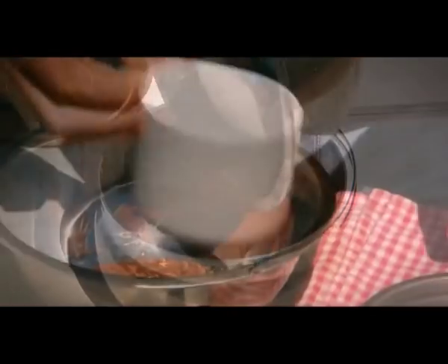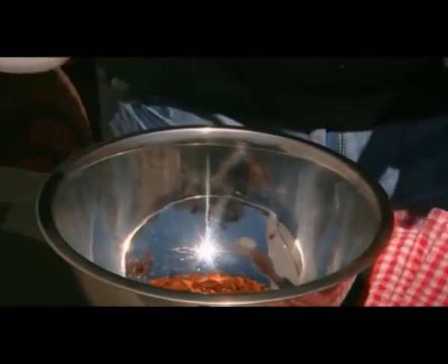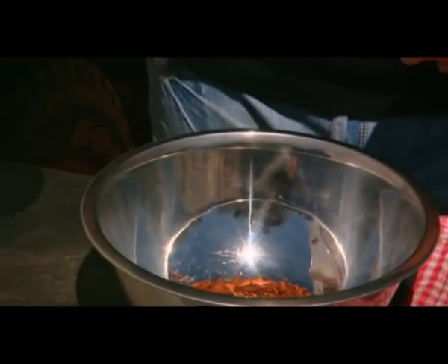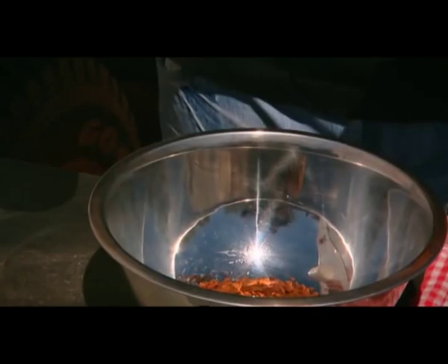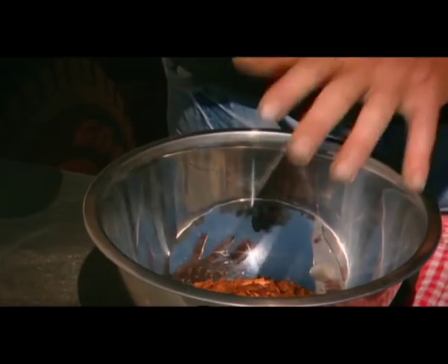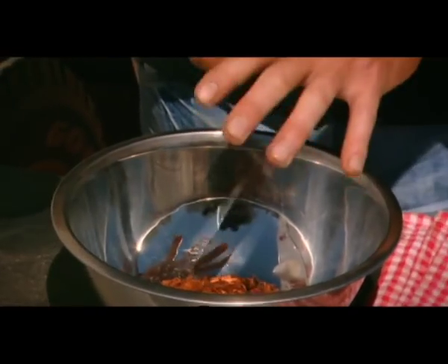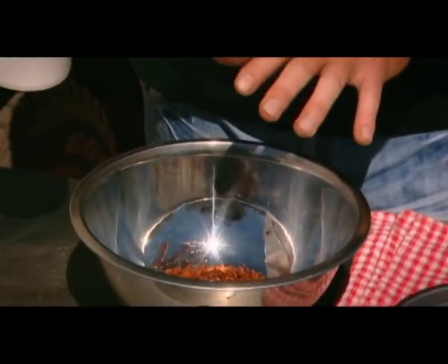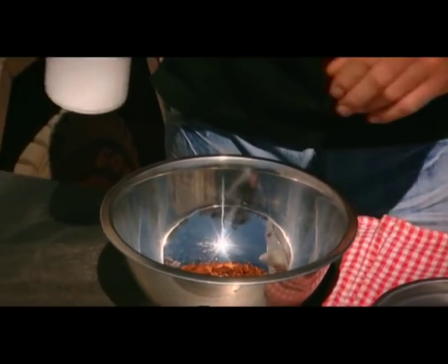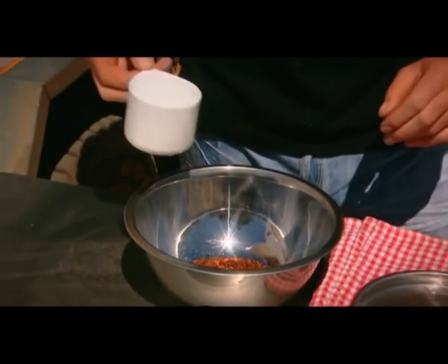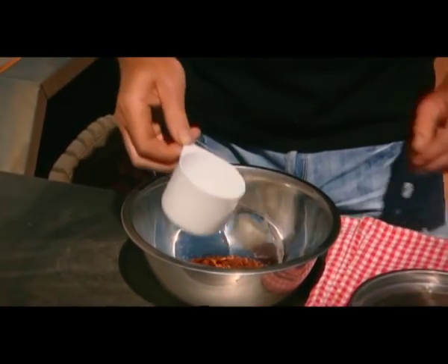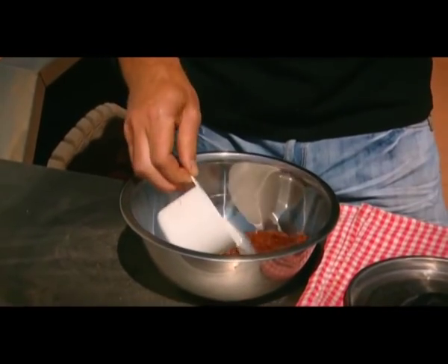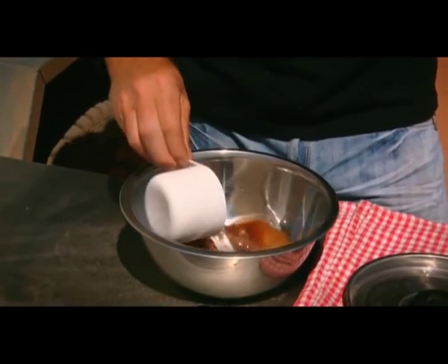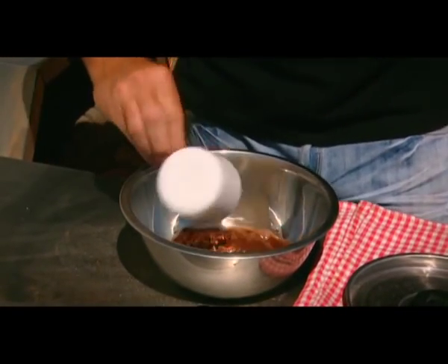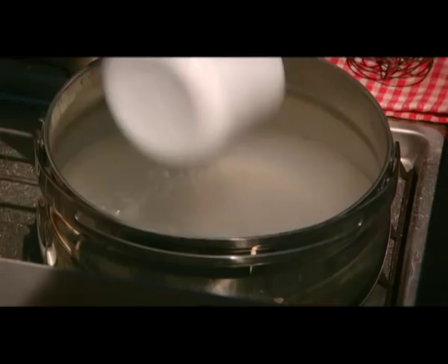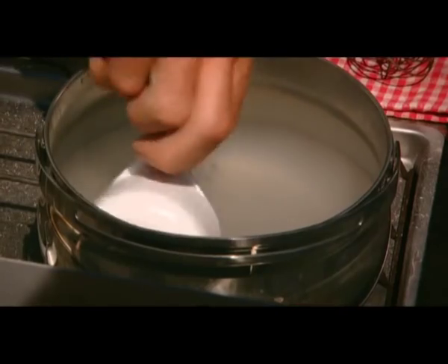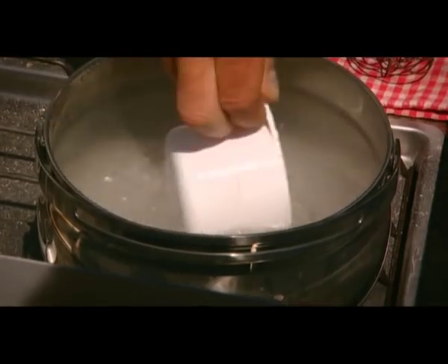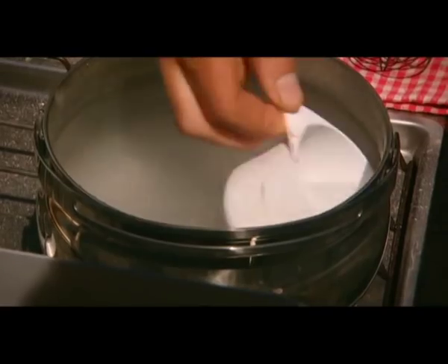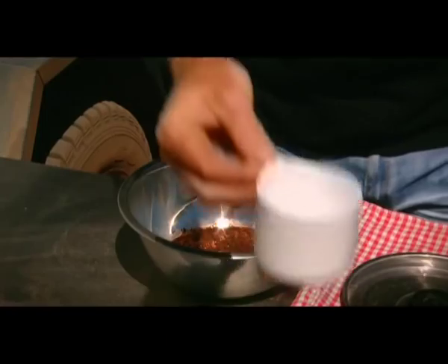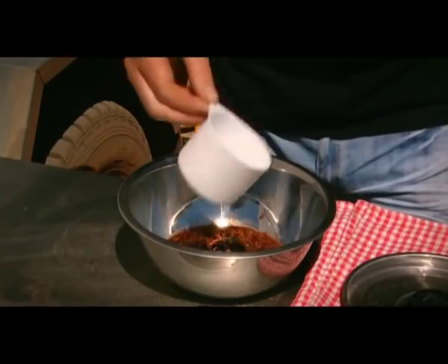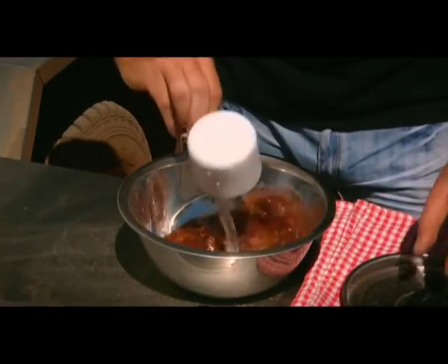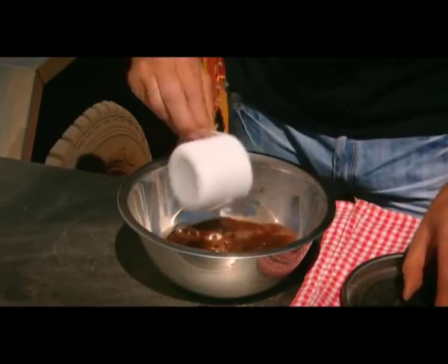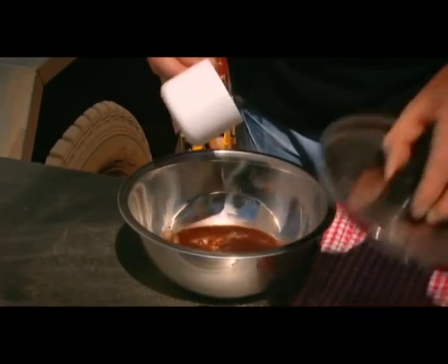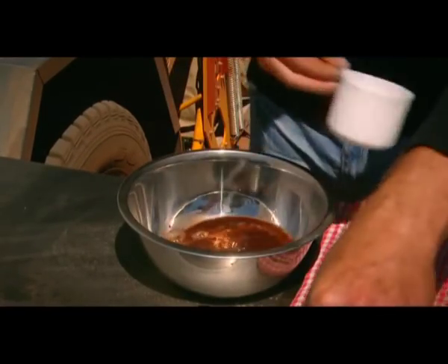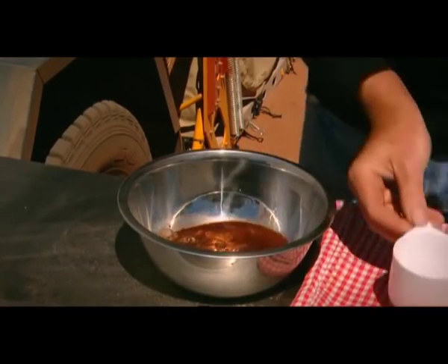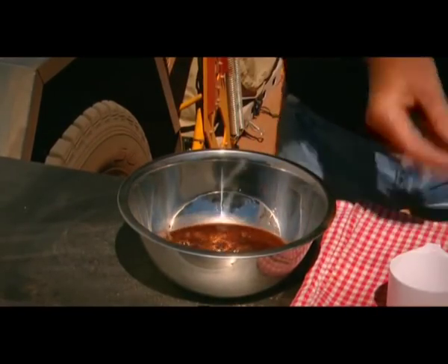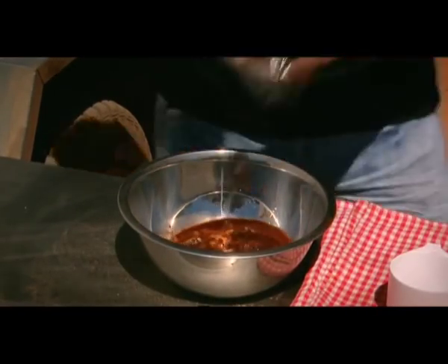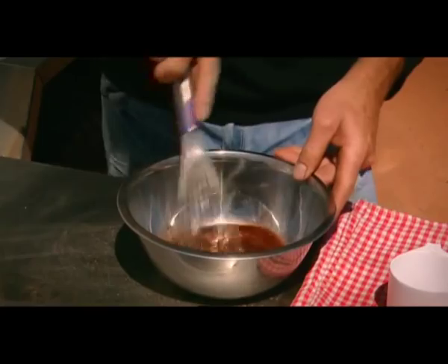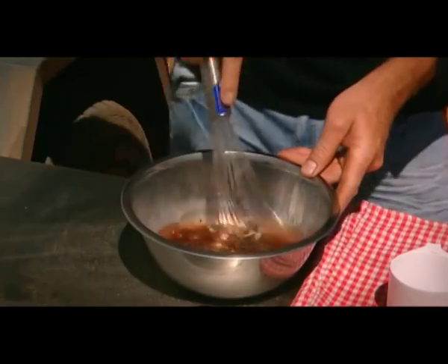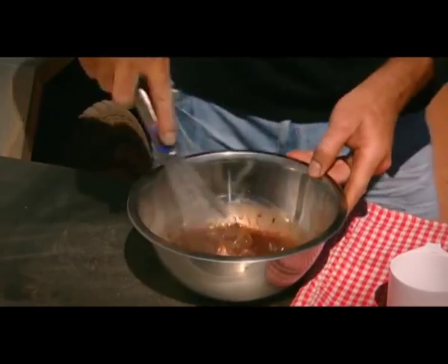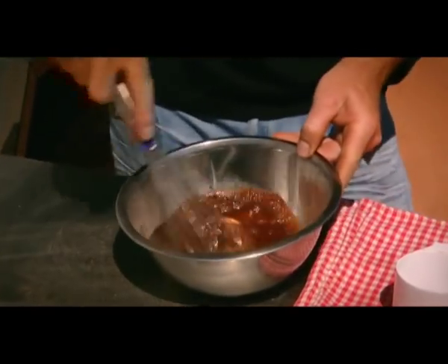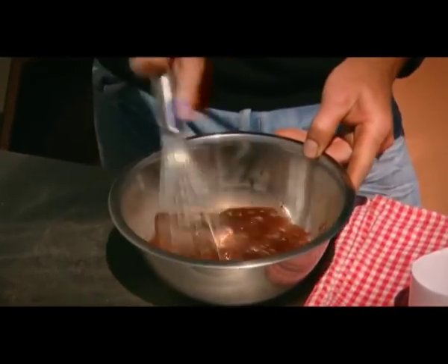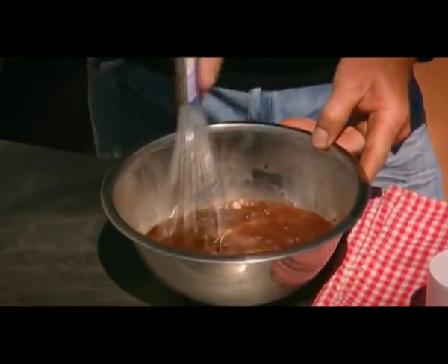It's time now for the sauce. We've got the rest of our cocoa powder and one and a half cups of boiling water. We're just going to whisk that together until it's all combined.